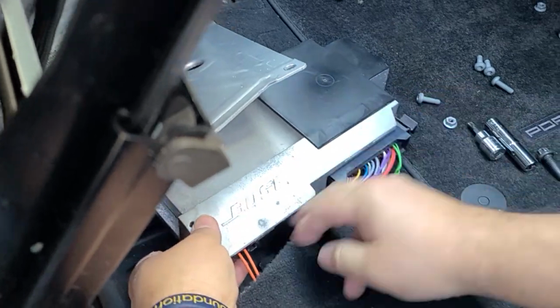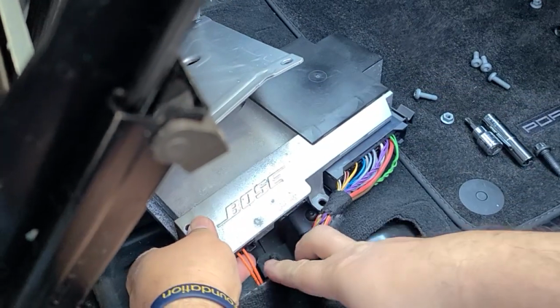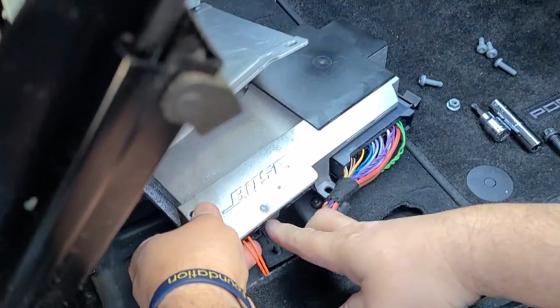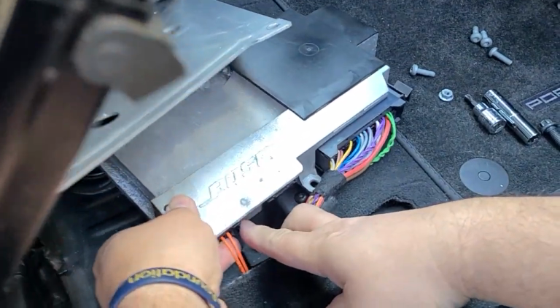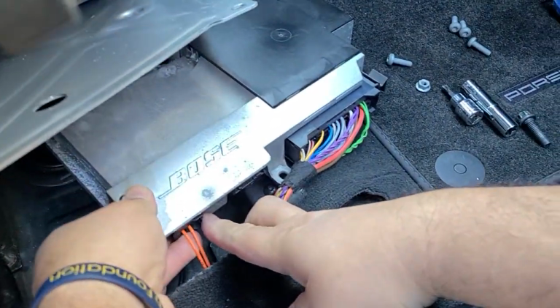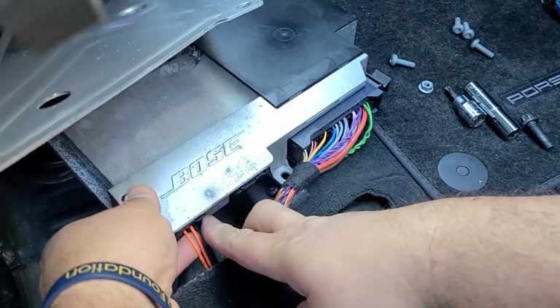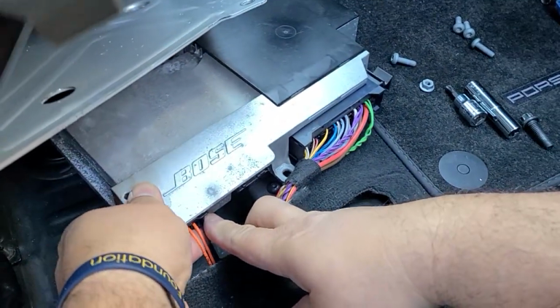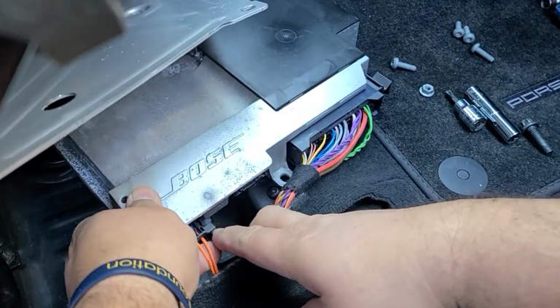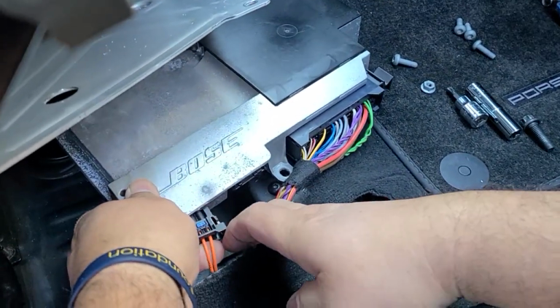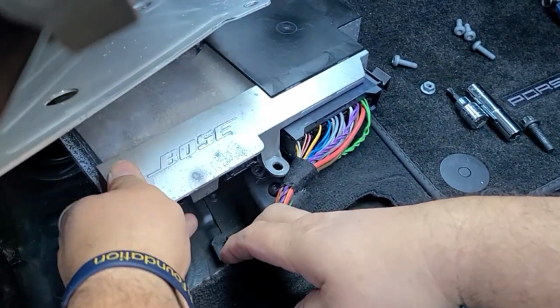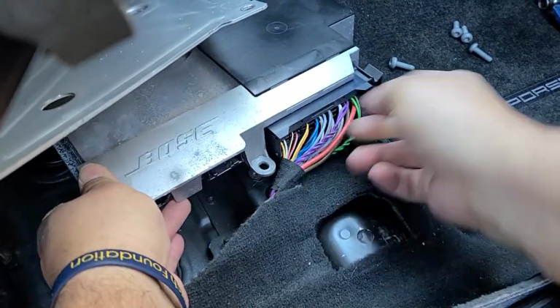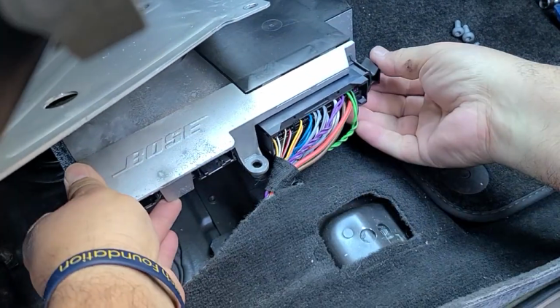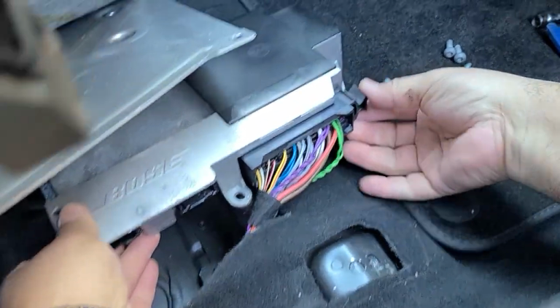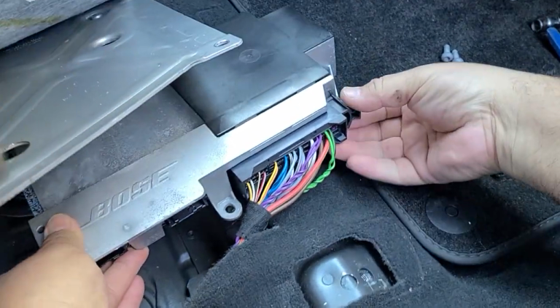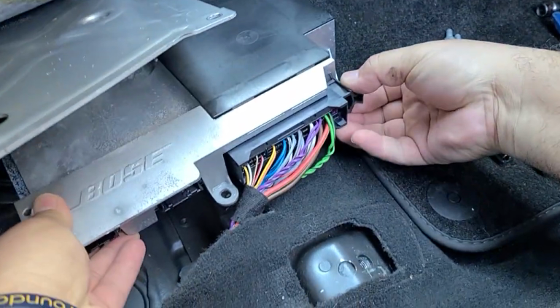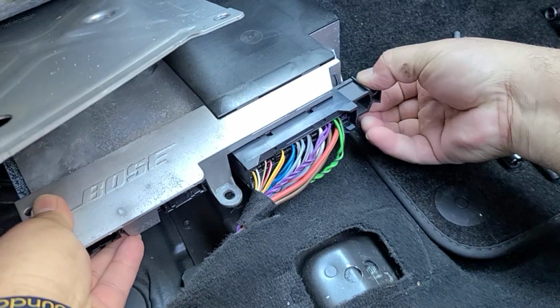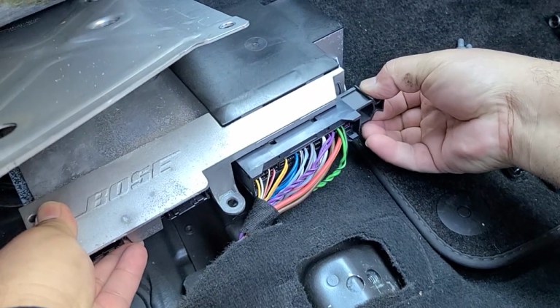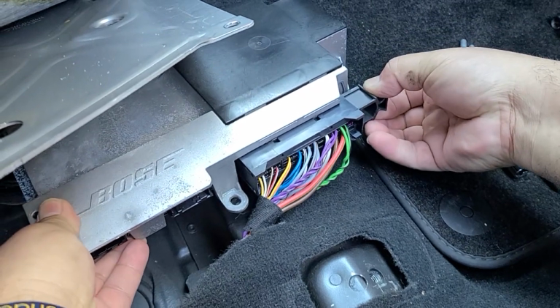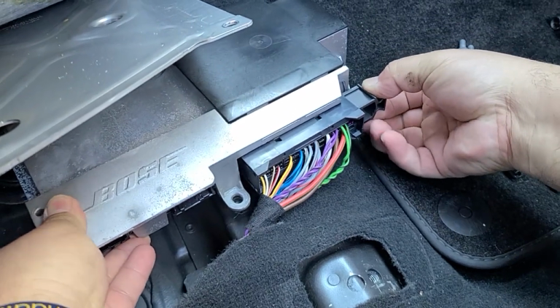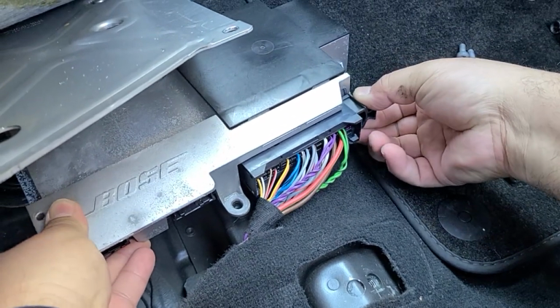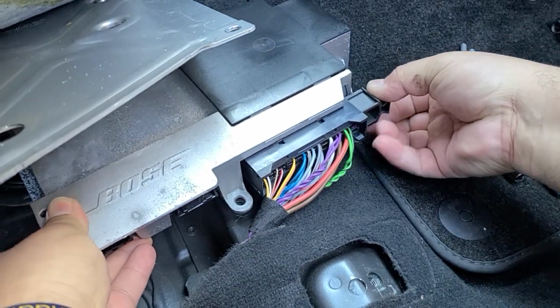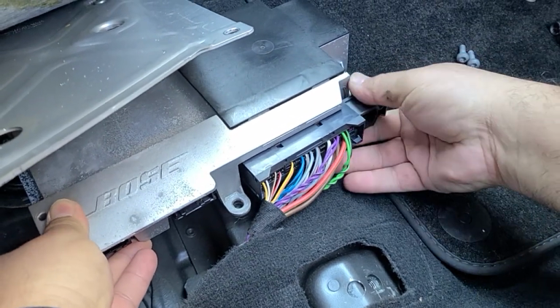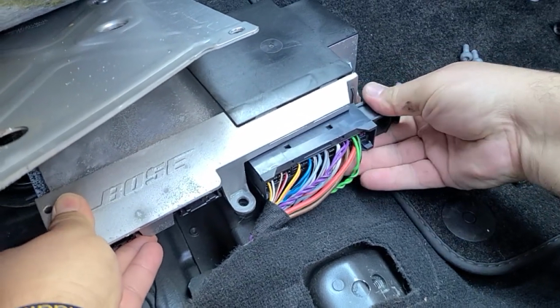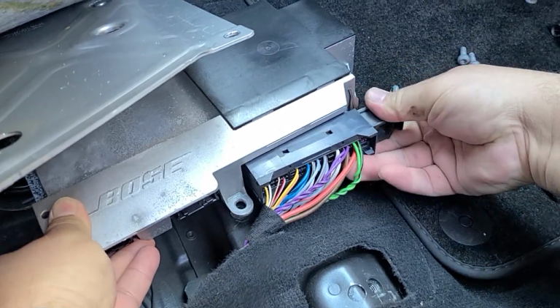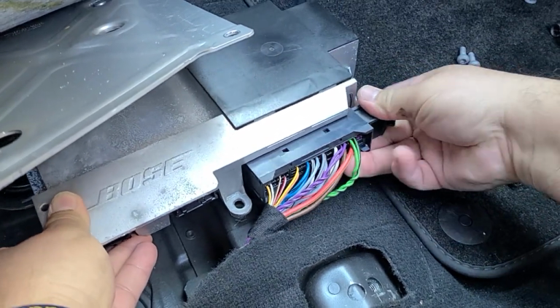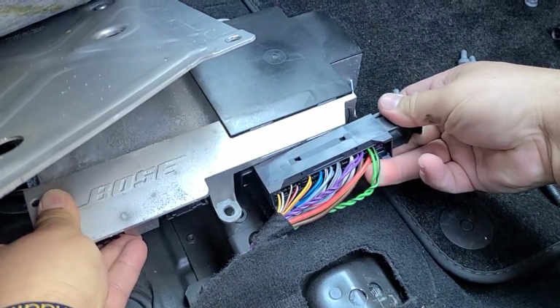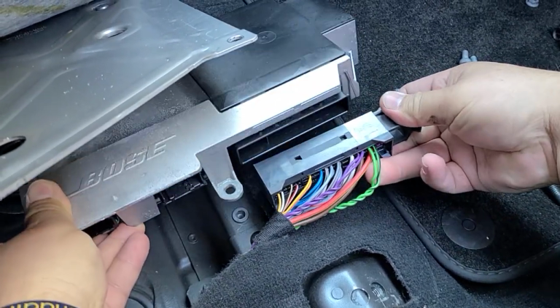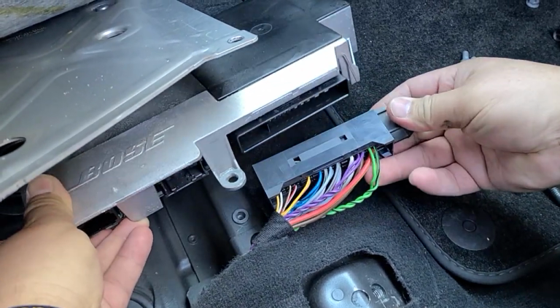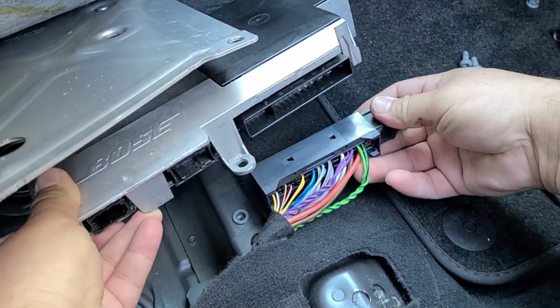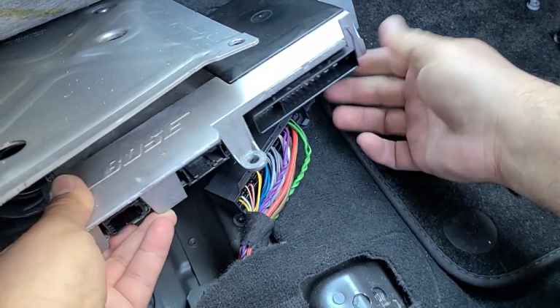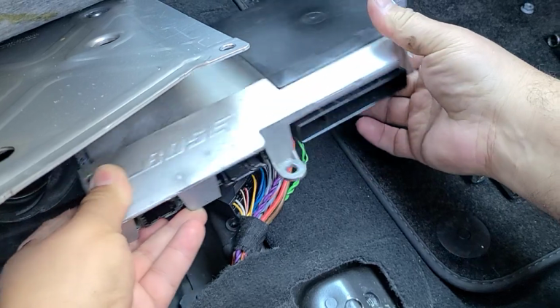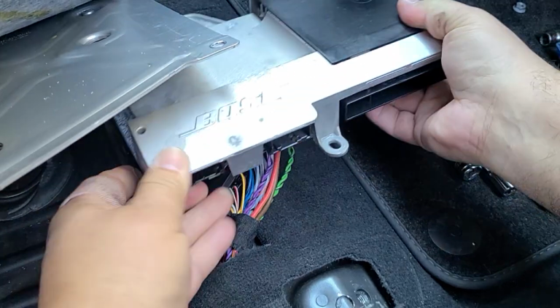Here is the fiber optic connector. To remove this big plug, just pull the slide lever out and then the connector comes free.